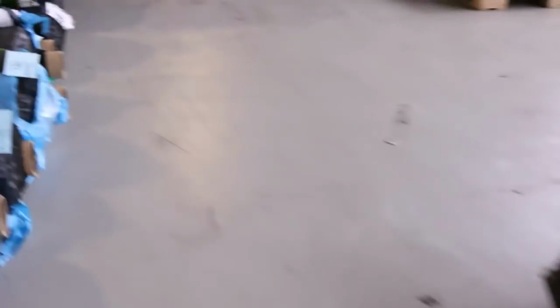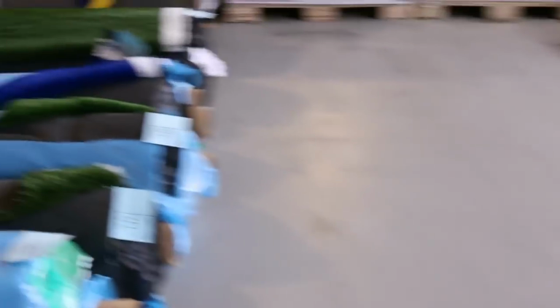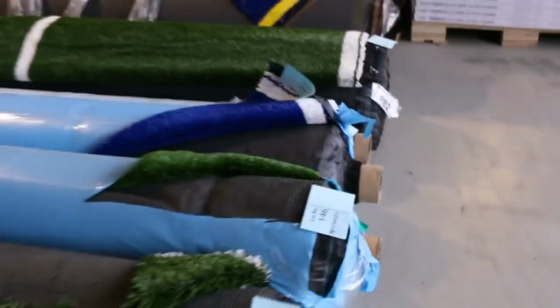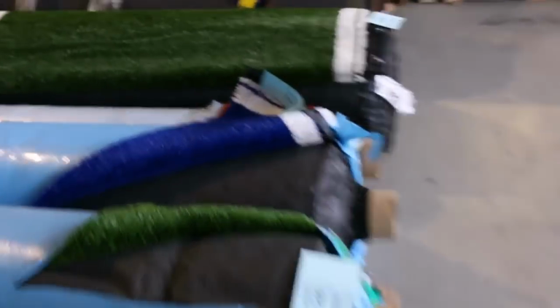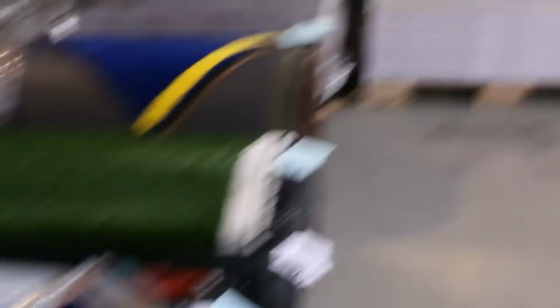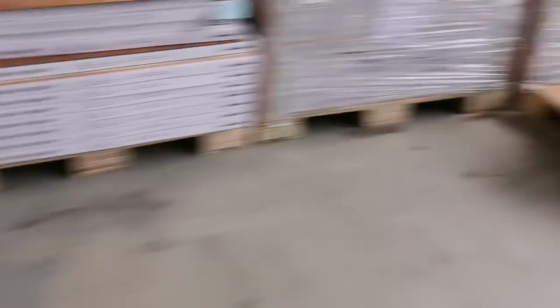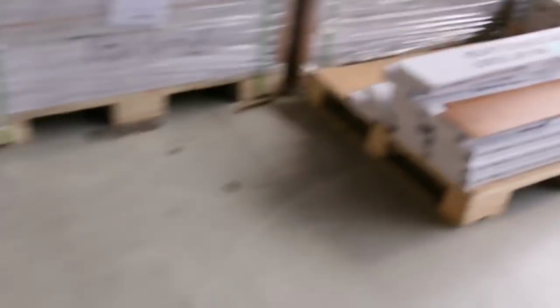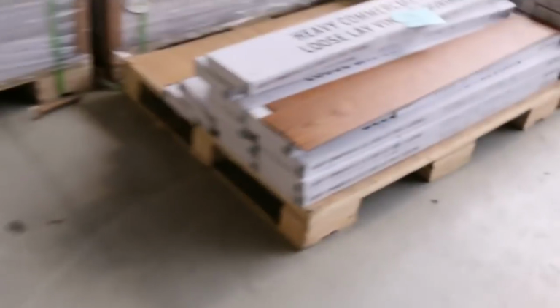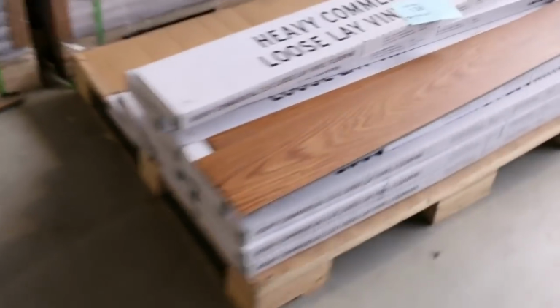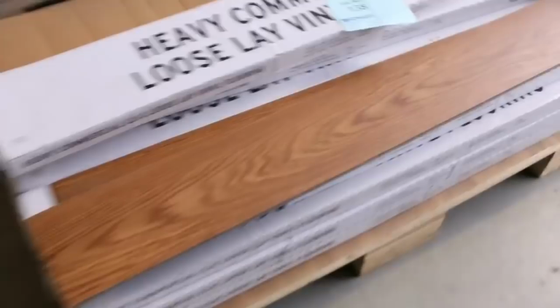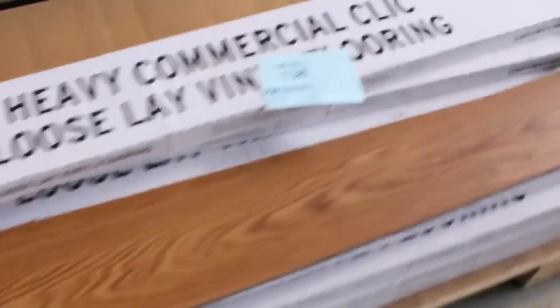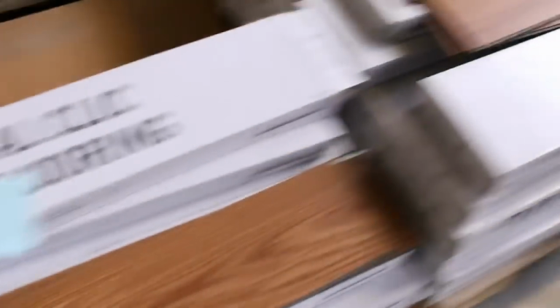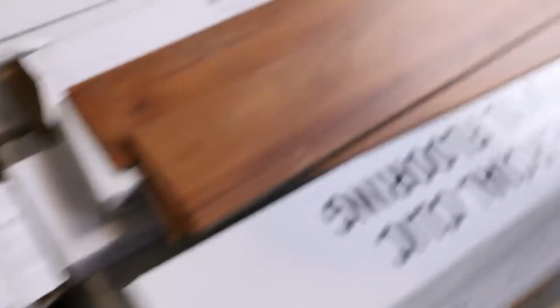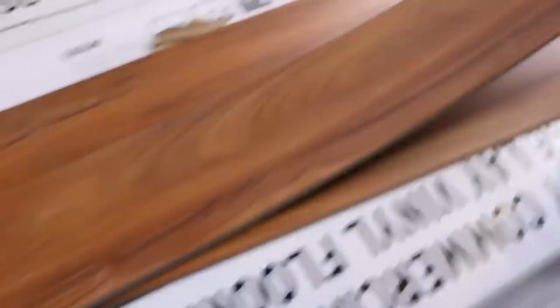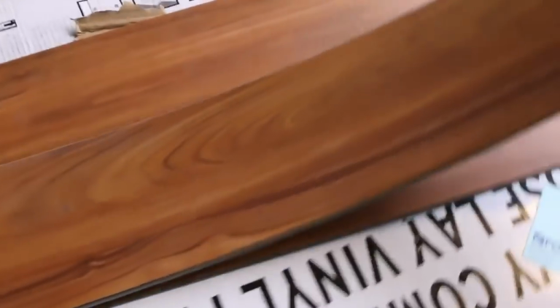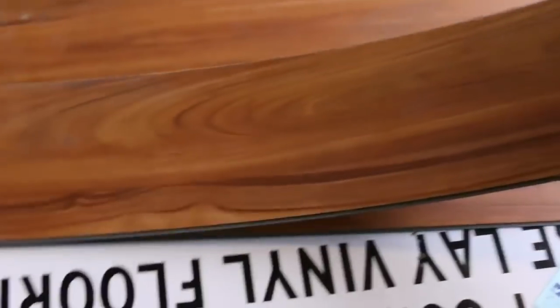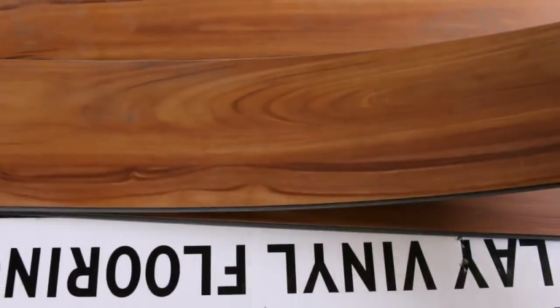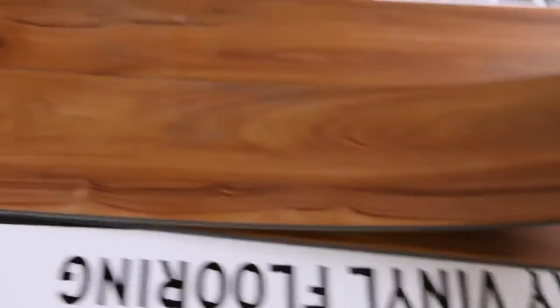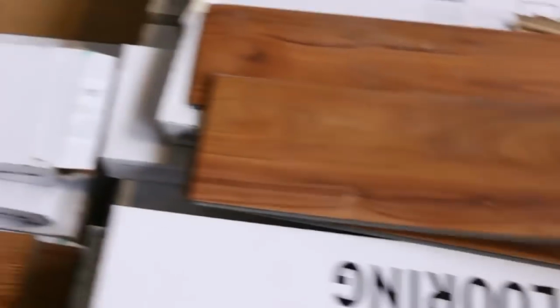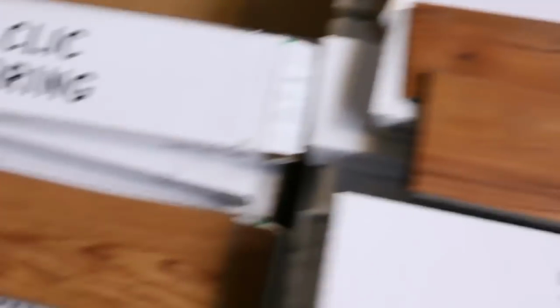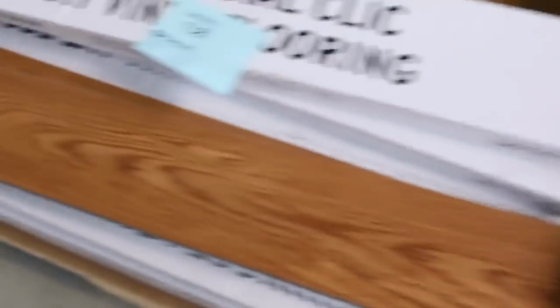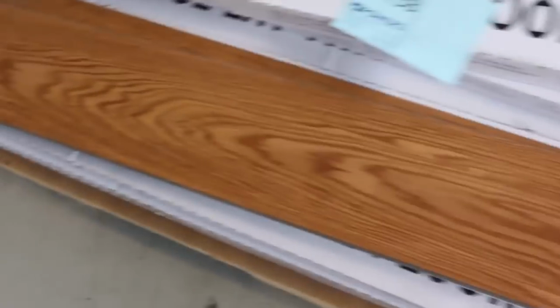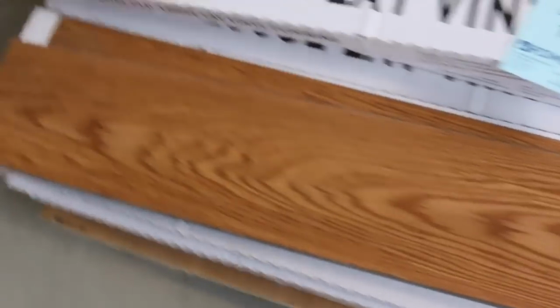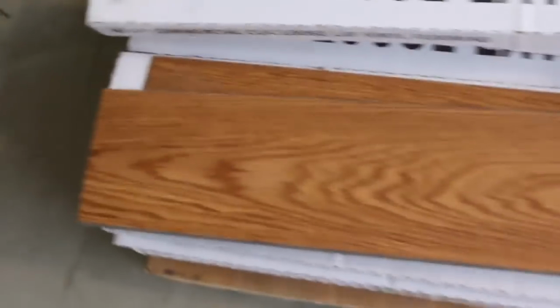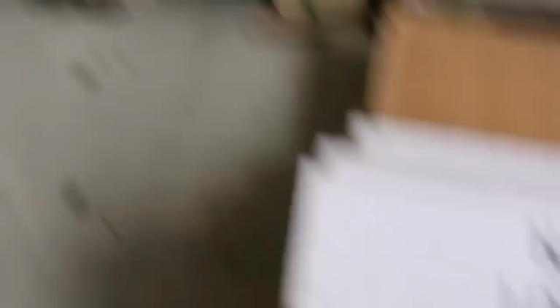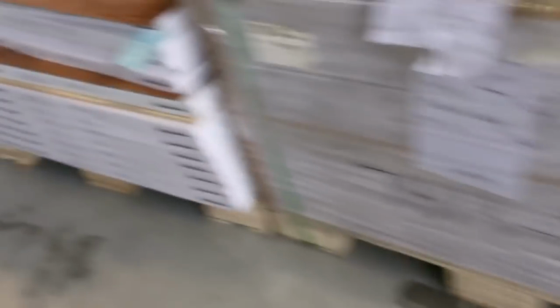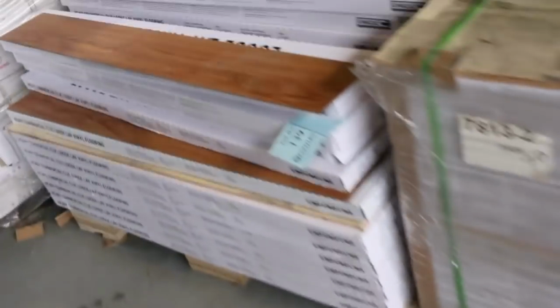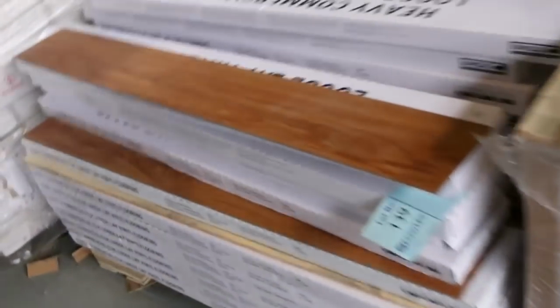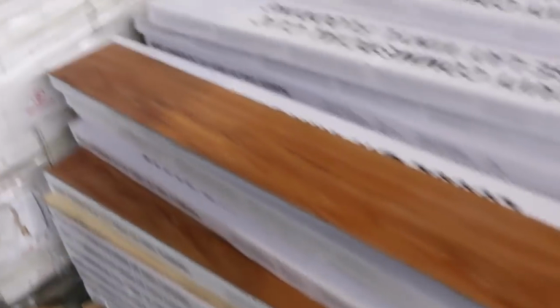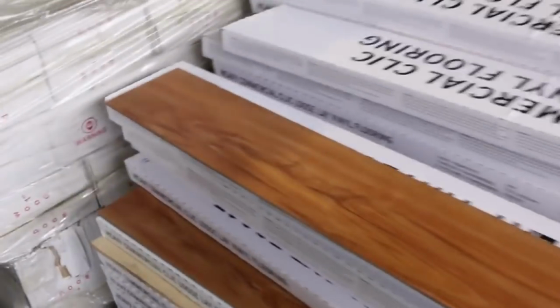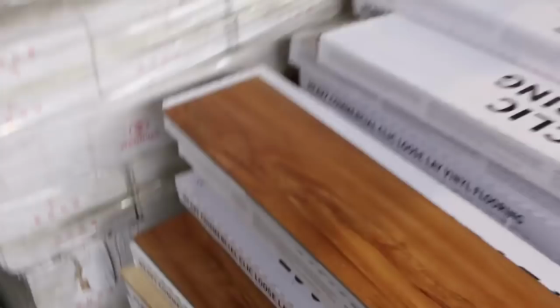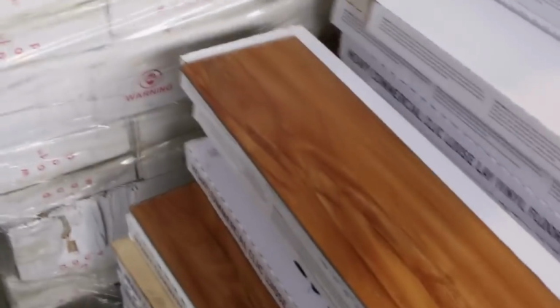Down the back here we've got some vinyl planks. Getting to the last of the vinyl planks, so get in quick before they disappear. It's a lock-together vinyl plank - we're normally up around about $60 to $70 a square metre. Out the door tomorrow at around $10 a square metre. And there's good metres there of that sort of colour.